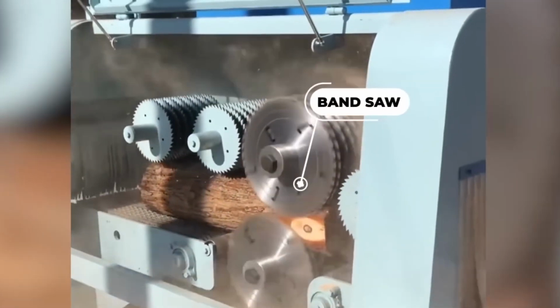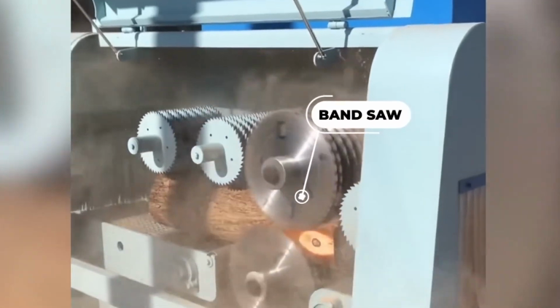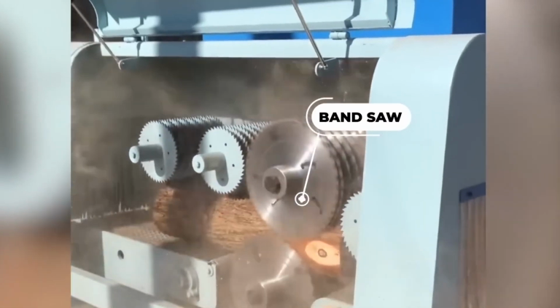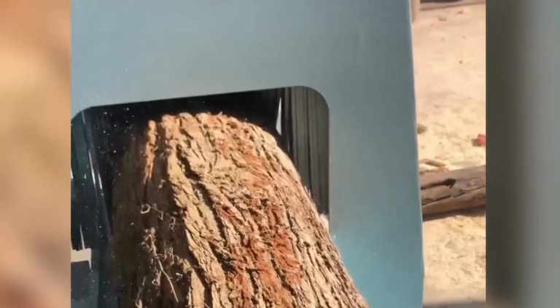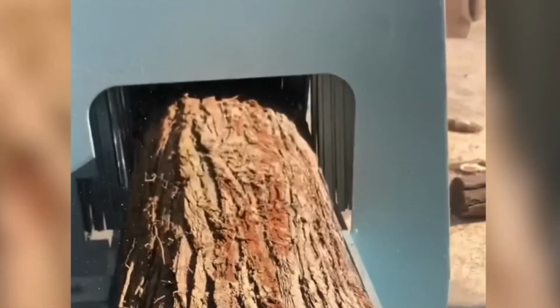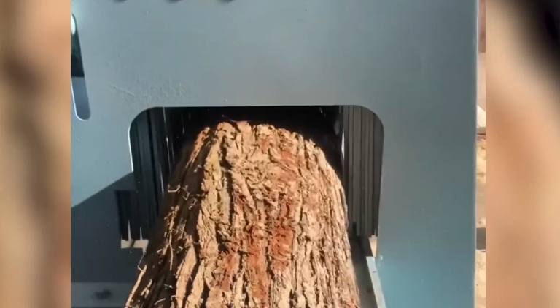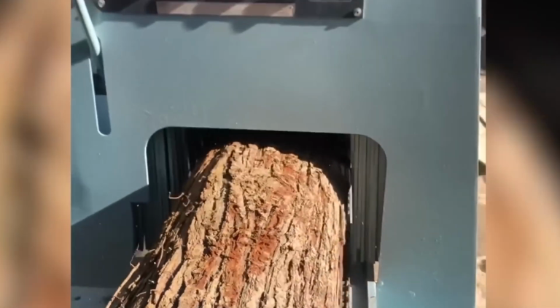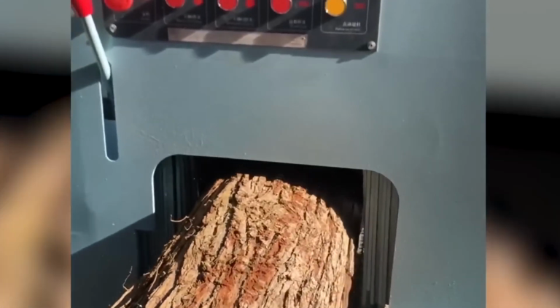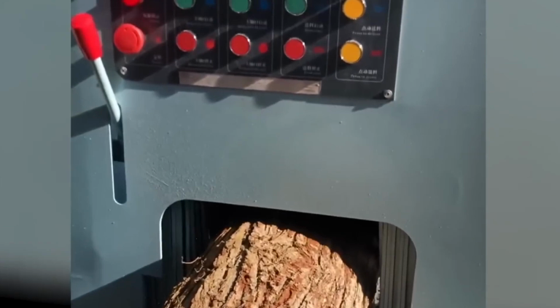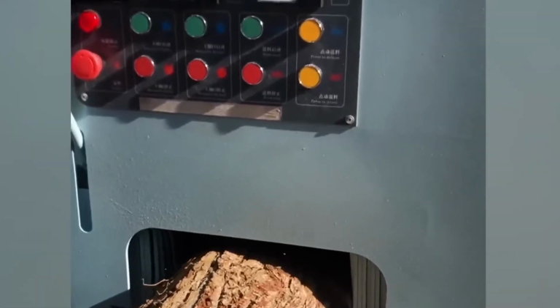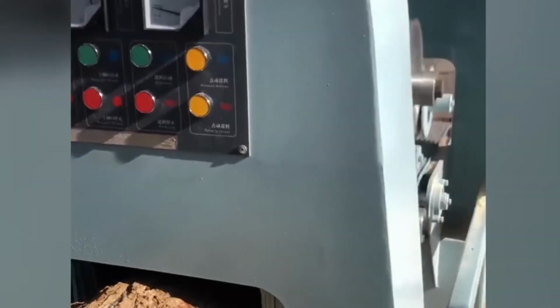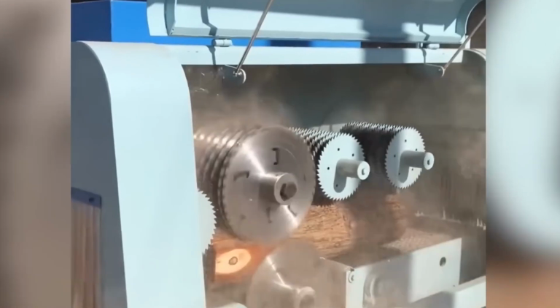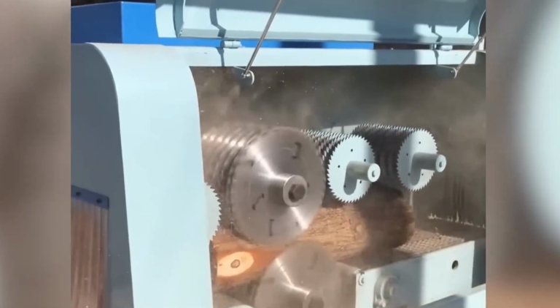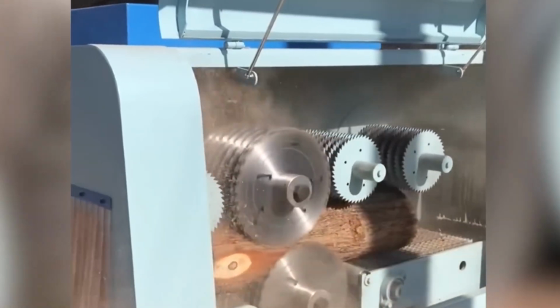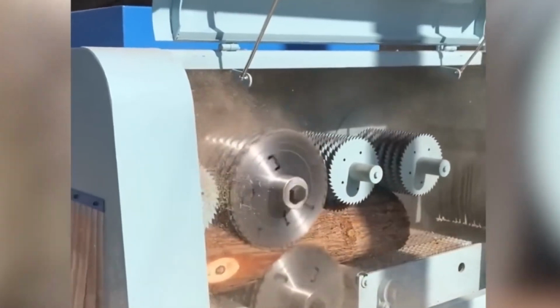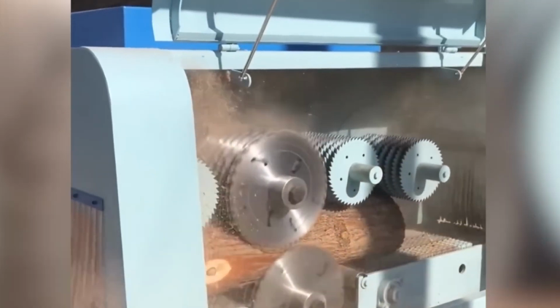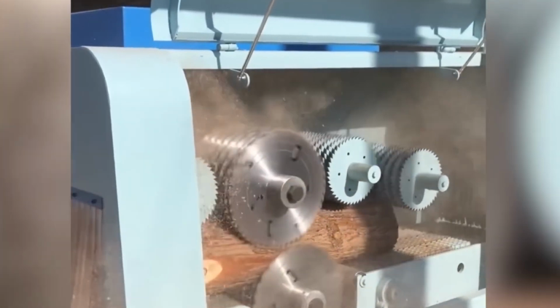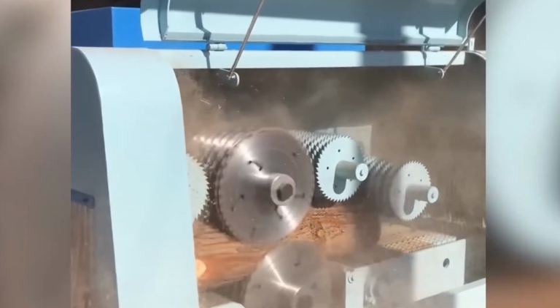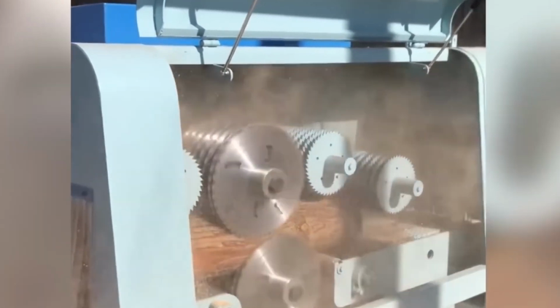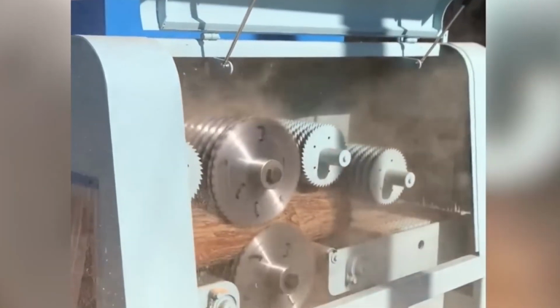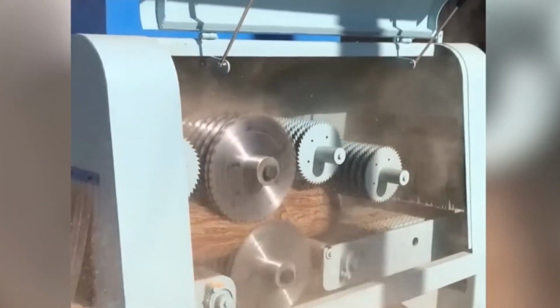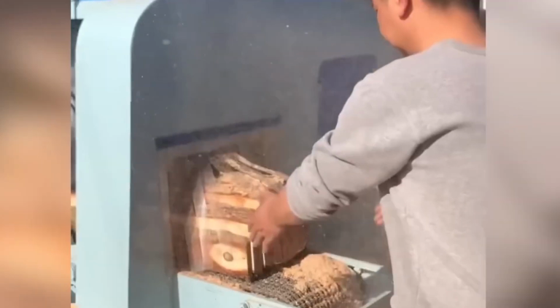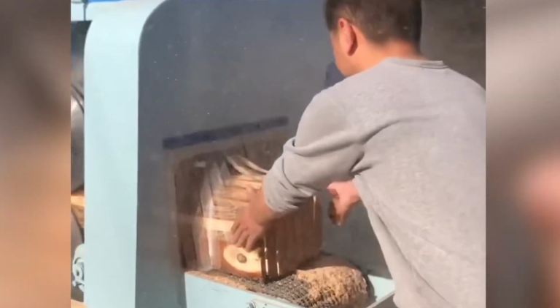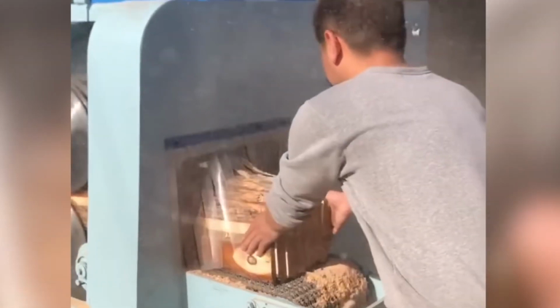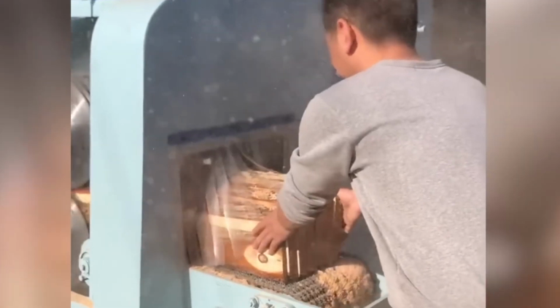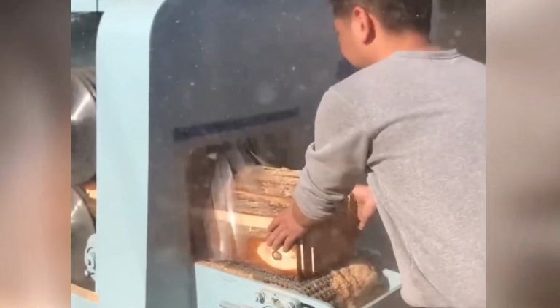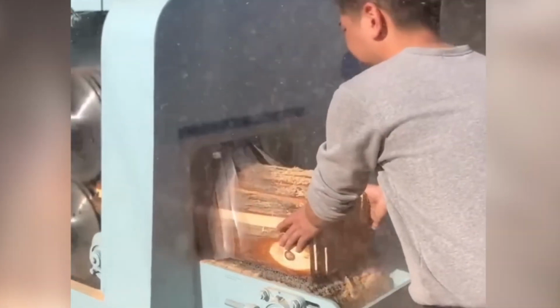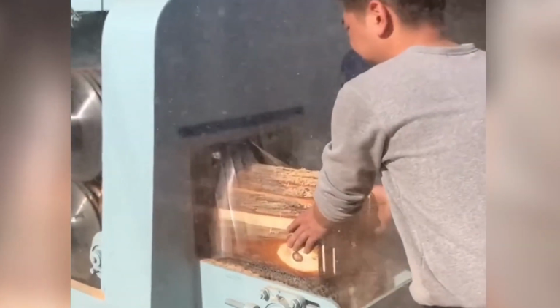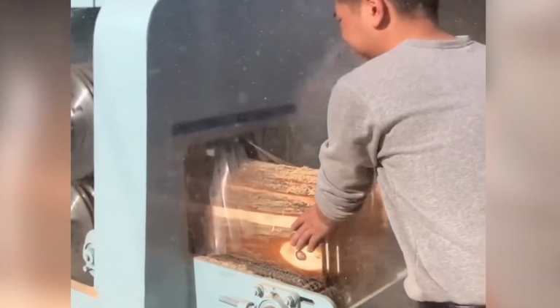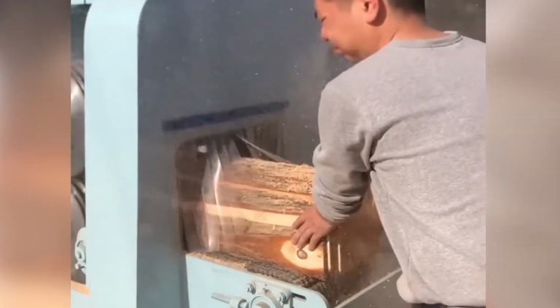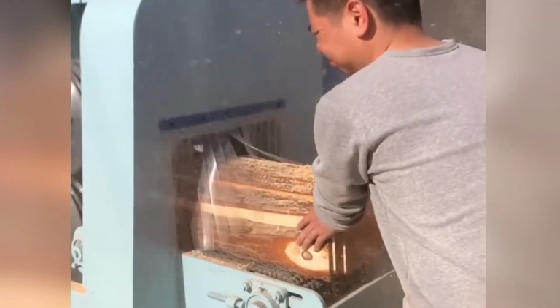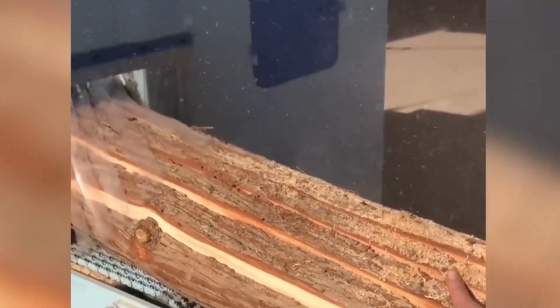In the realm of modern woodworking machinery, bandsaws stand out as a popular choice for sawing logs into boards and planks due to their ability to achieve optimal wood density. Witness firsthand the remarkable capabilities of this device.